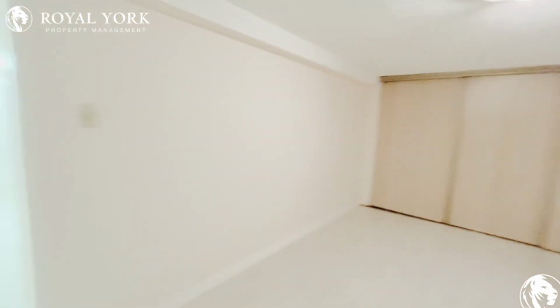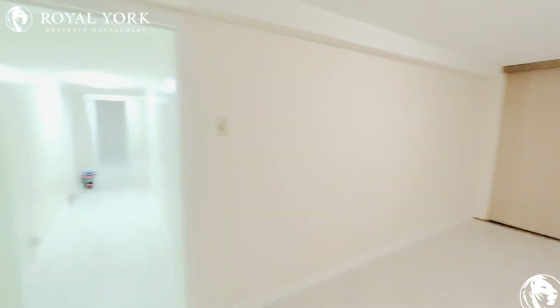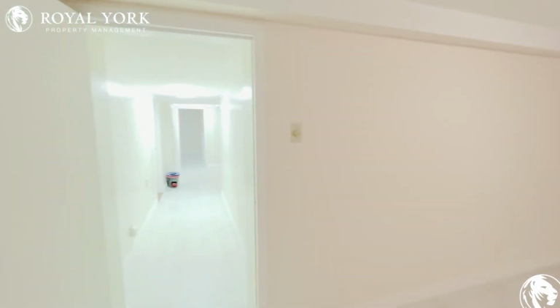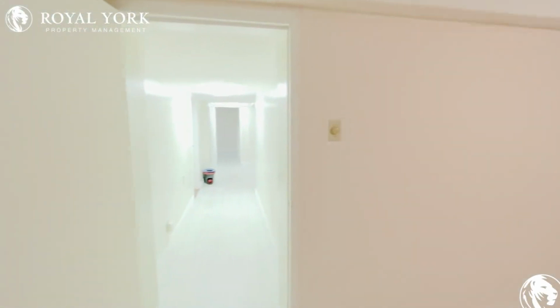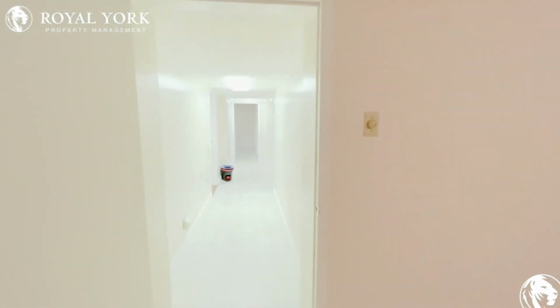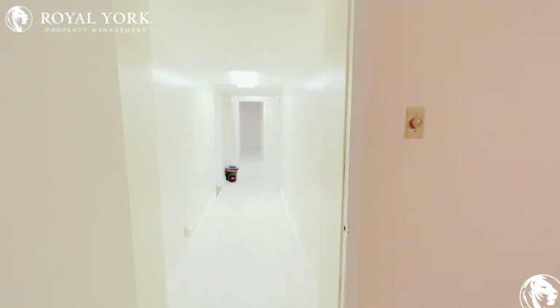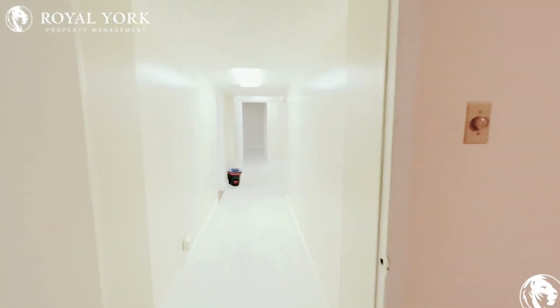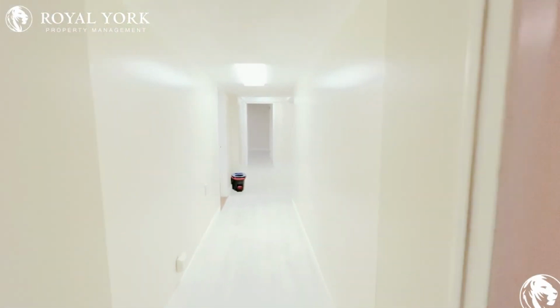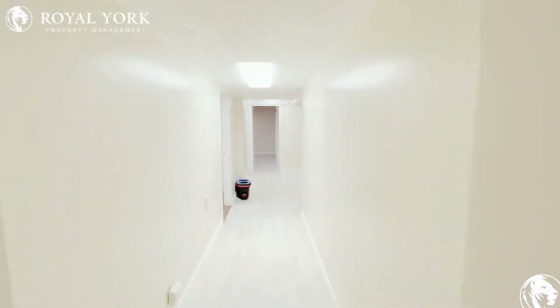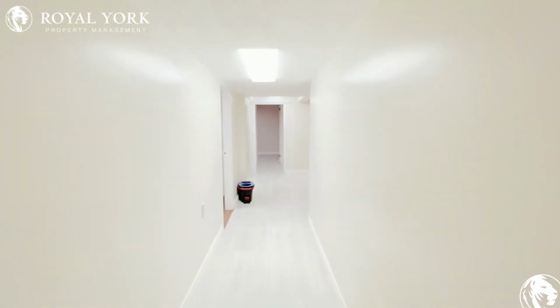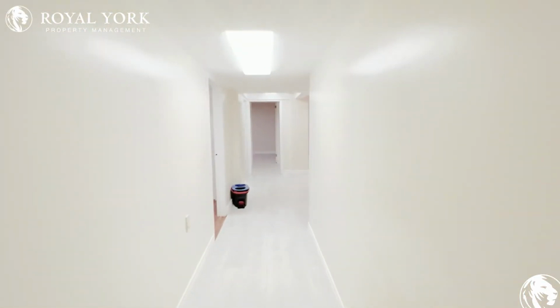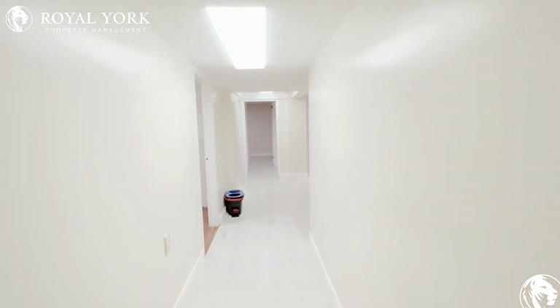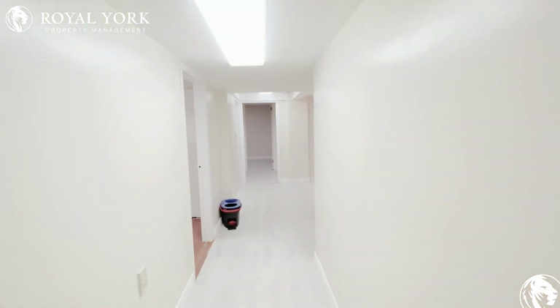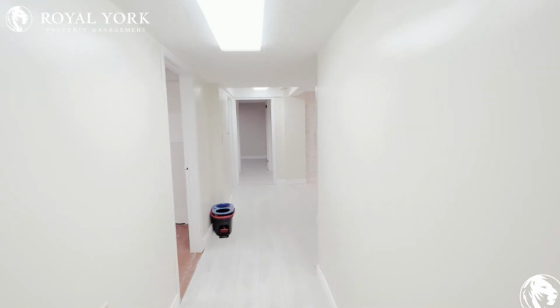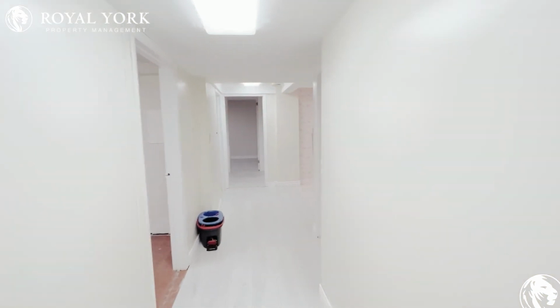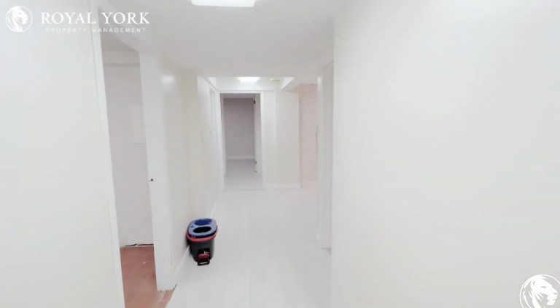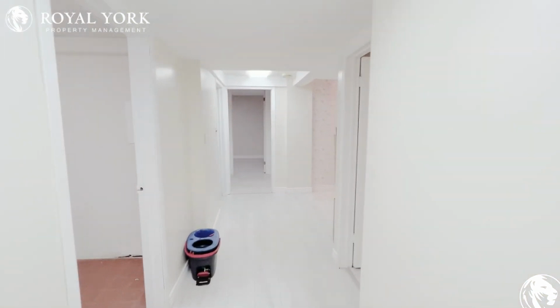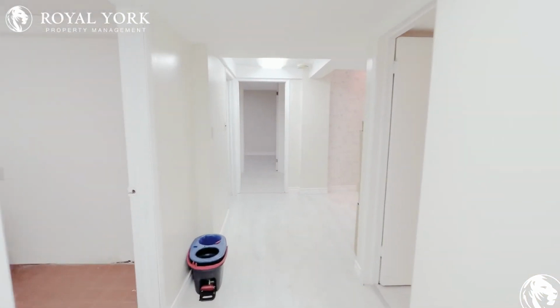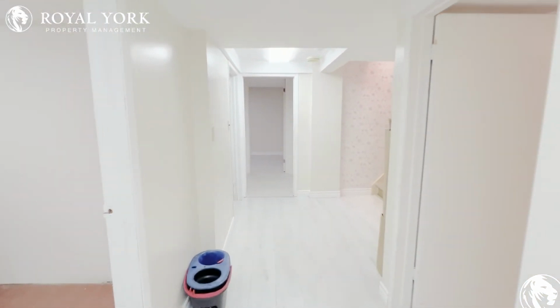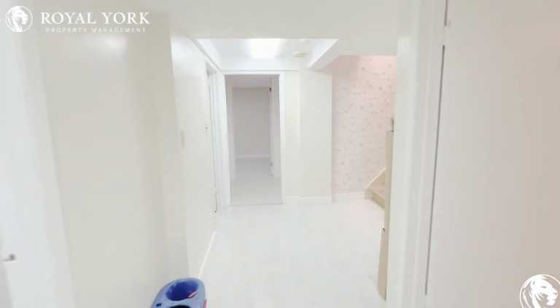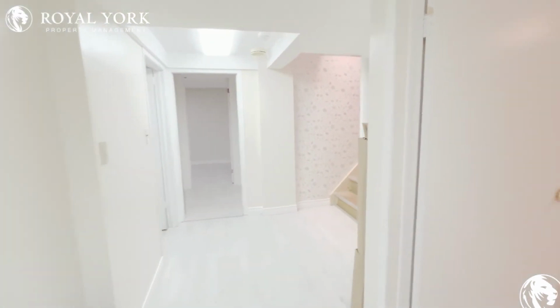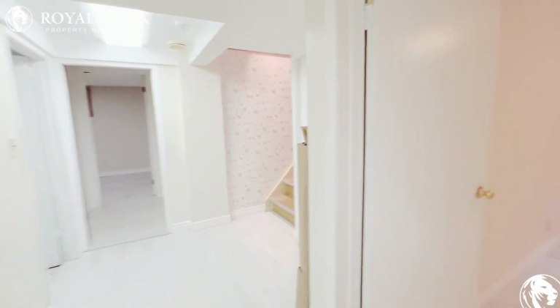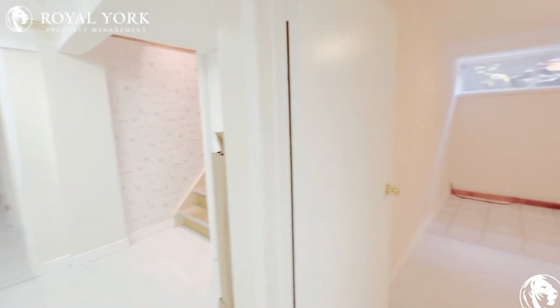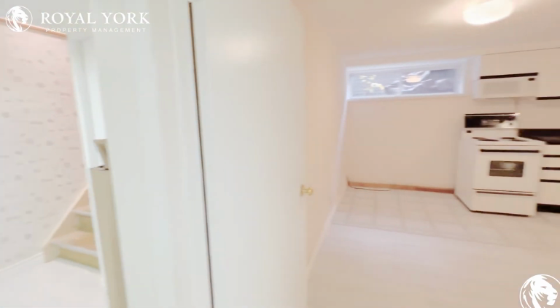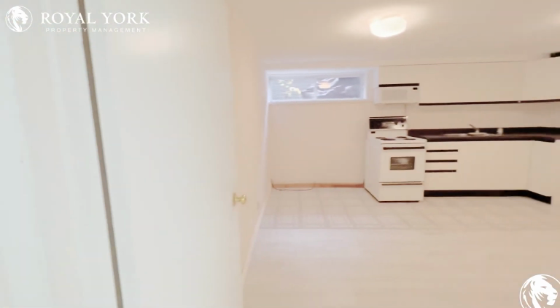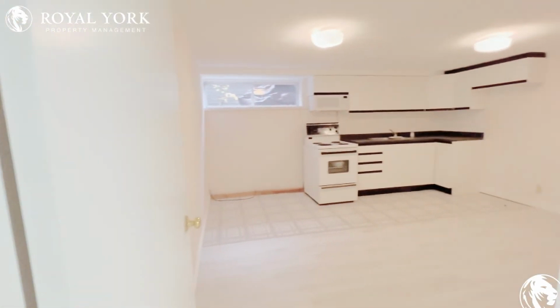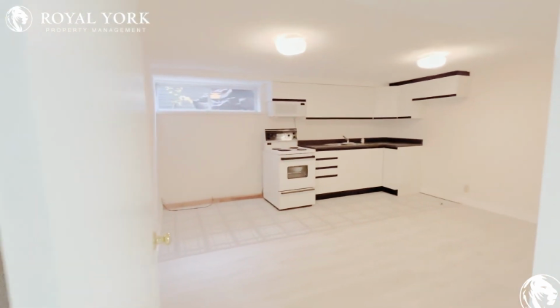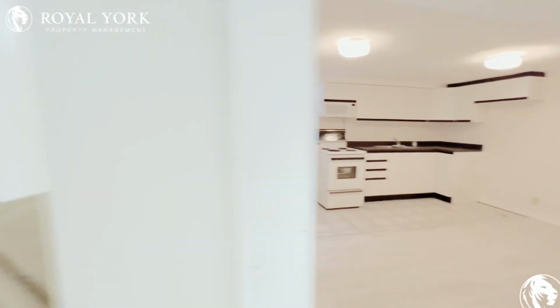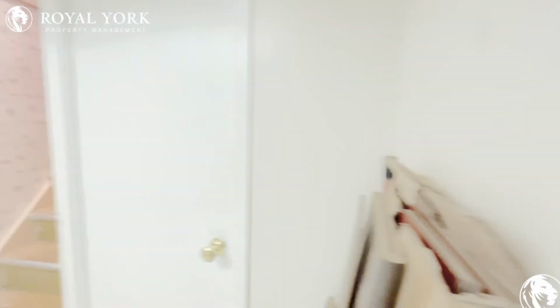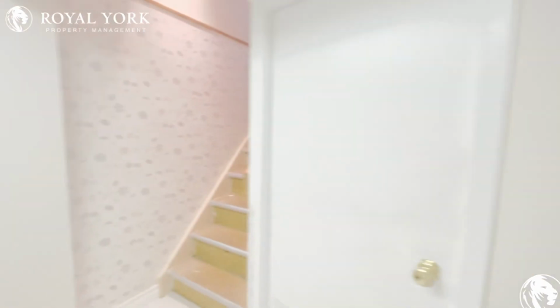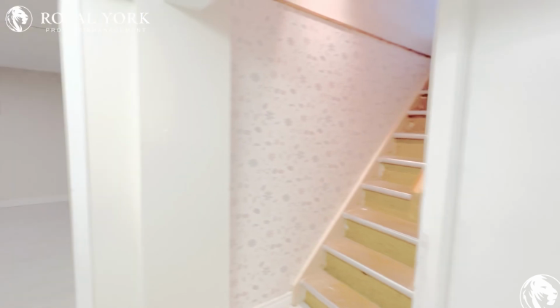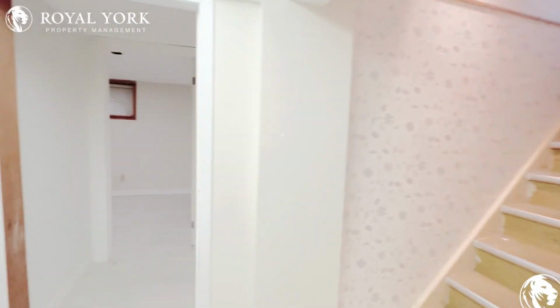If you are interested in this three bedroom, one bathroom unit available for rent by Royal Yard Property Management, please feel free to reach out to us 24 hours a day, seven days a week. Thank you.